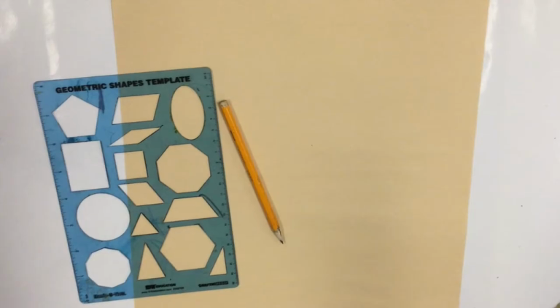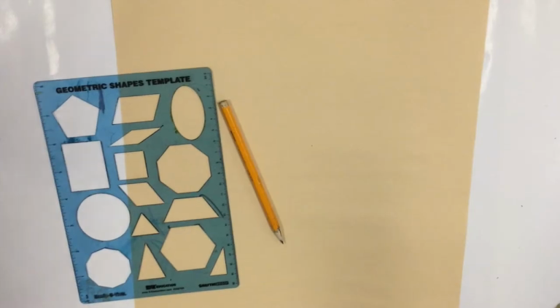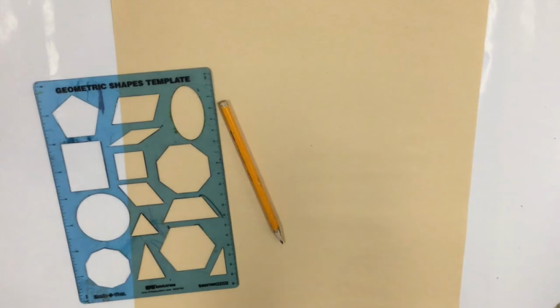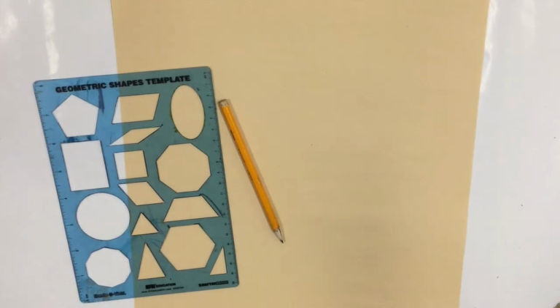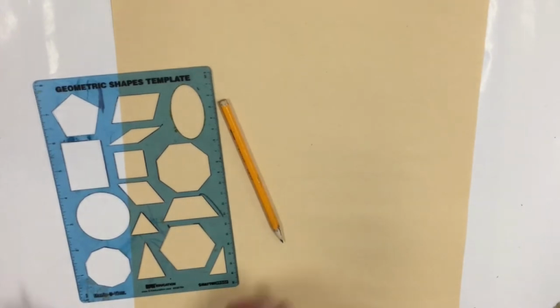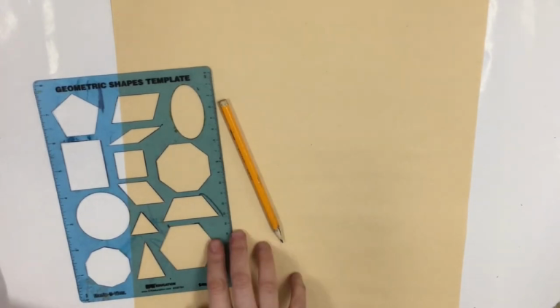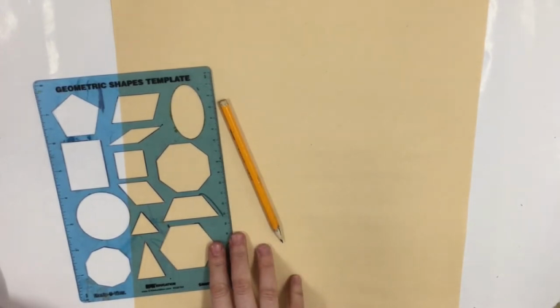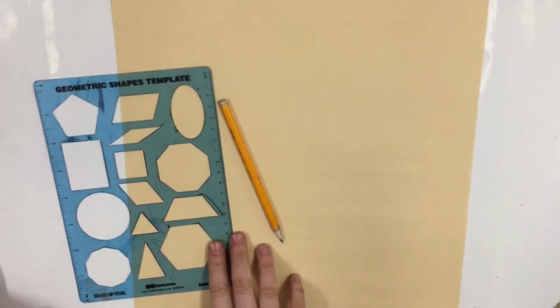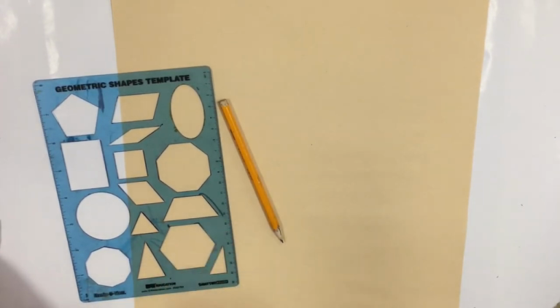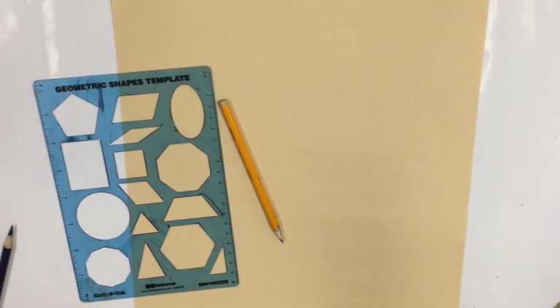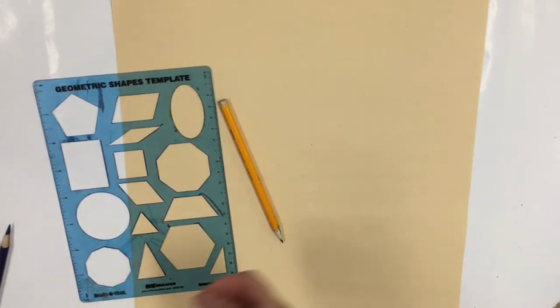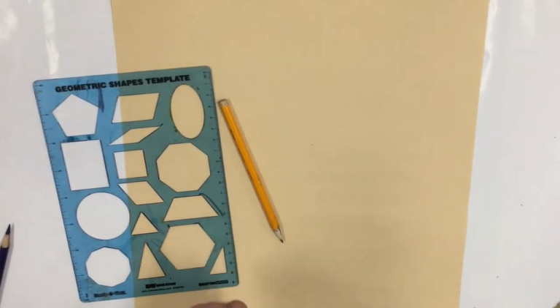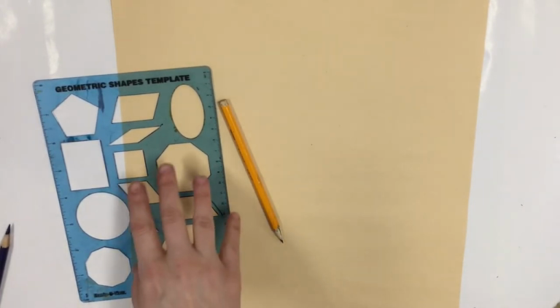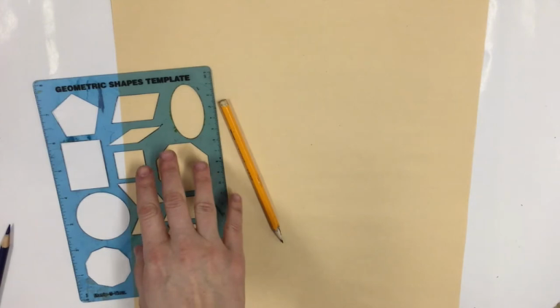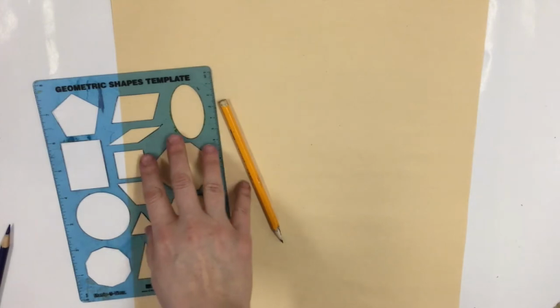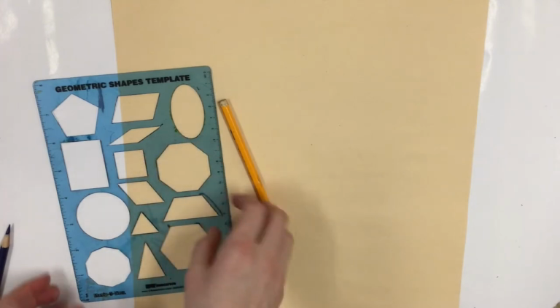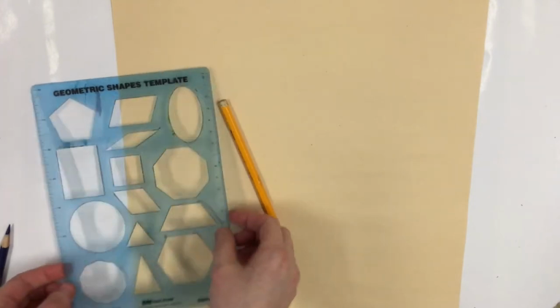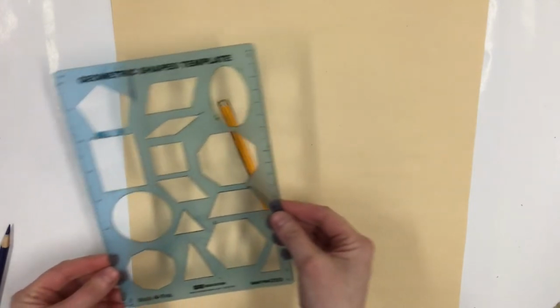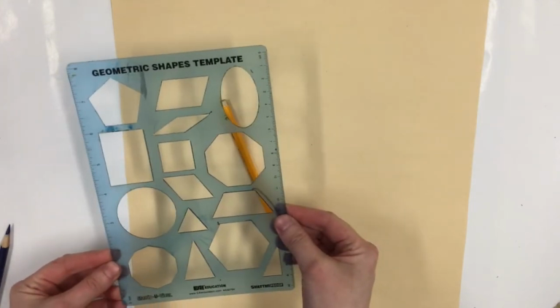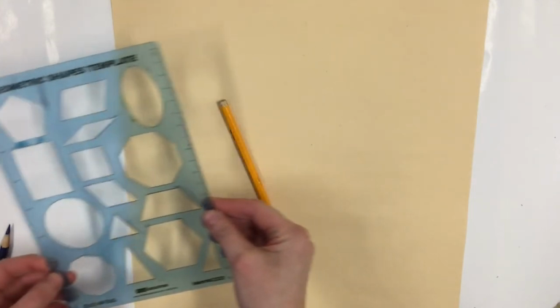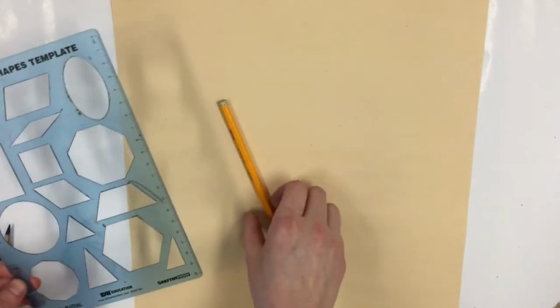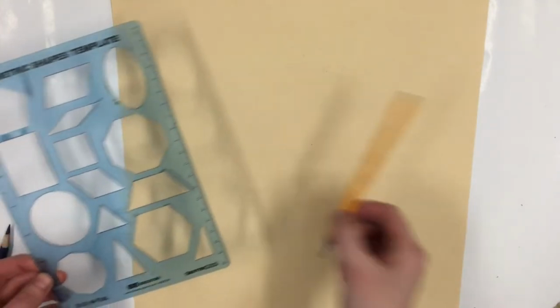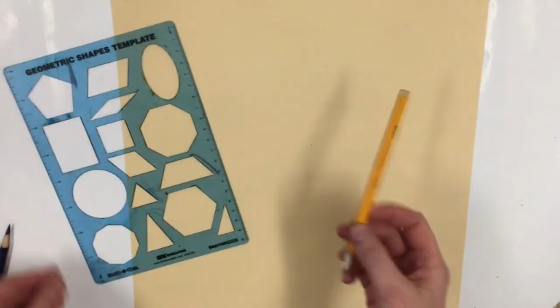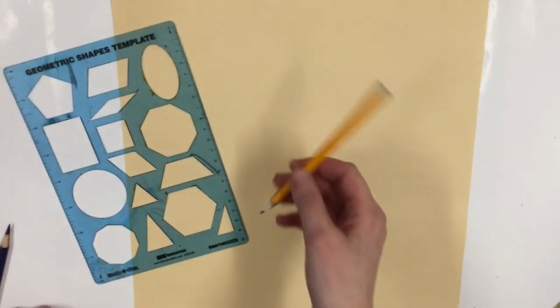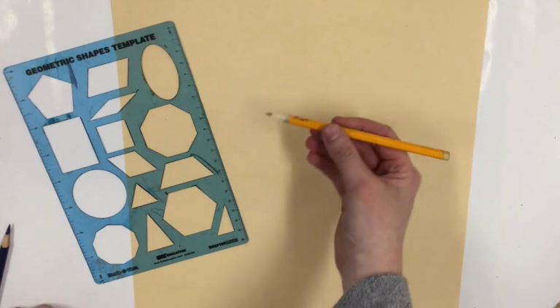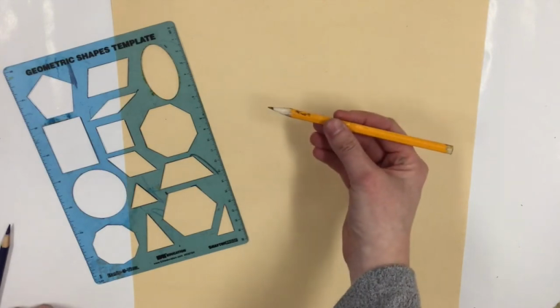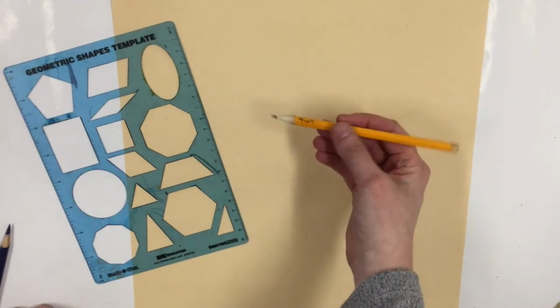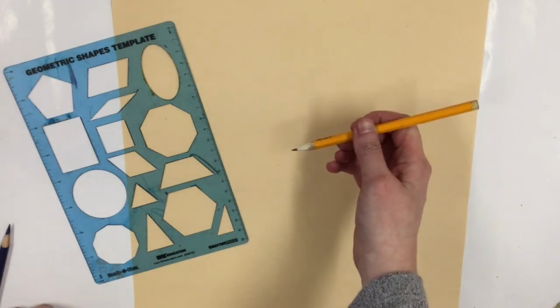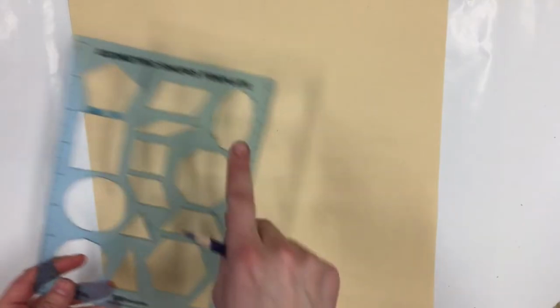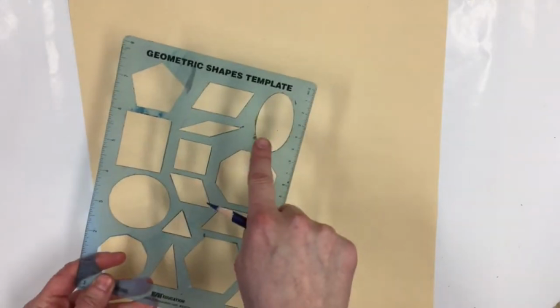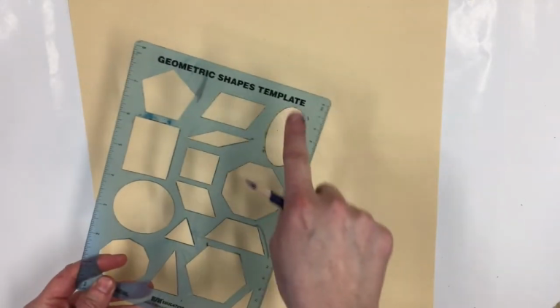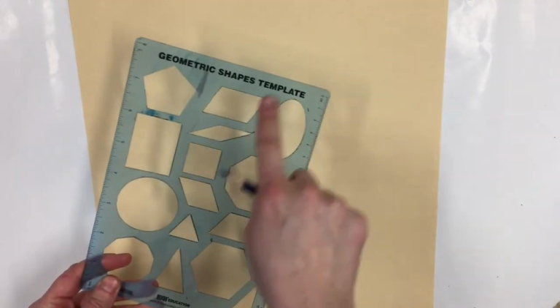We're going to start our llama project by drawing our llama out using shapes and then connecting them to get a llama. I'm going to grab my pencil and my shape template that has the shape stencils and I'm going to start mapping out where my llama will be on my page.